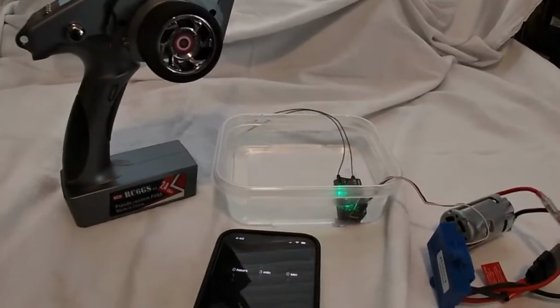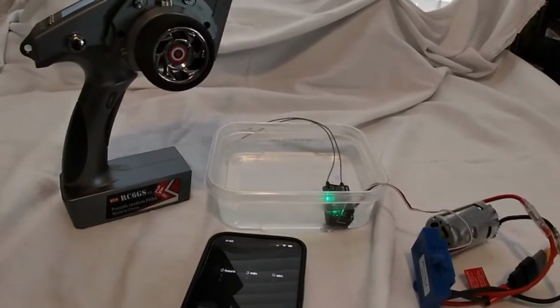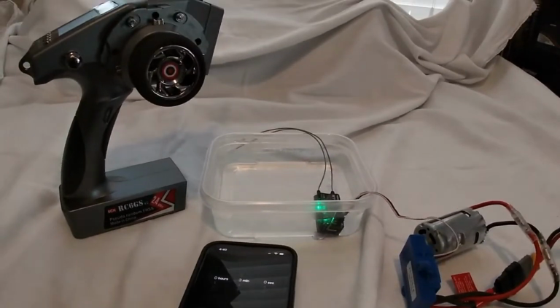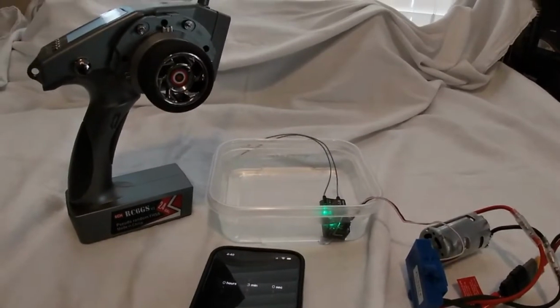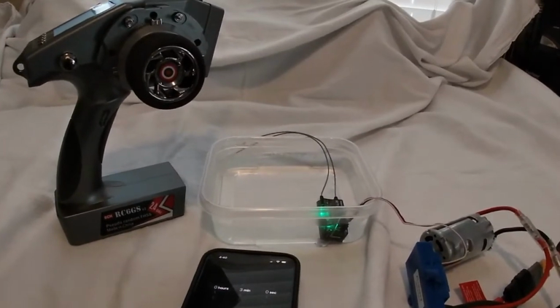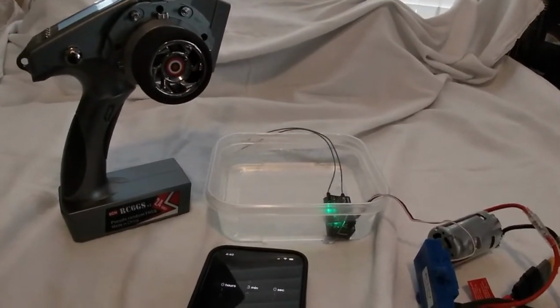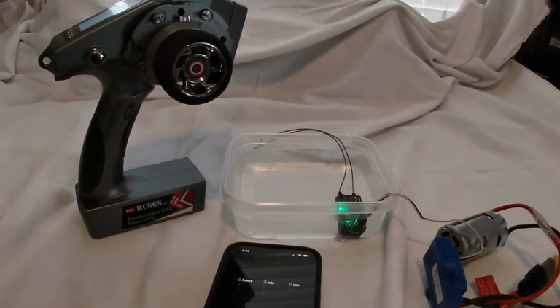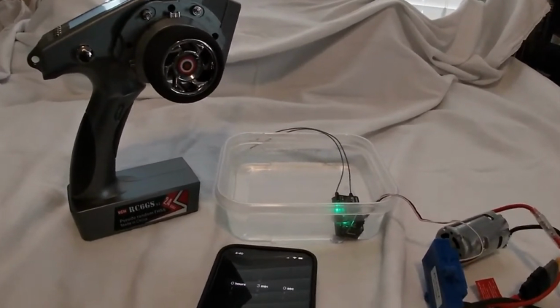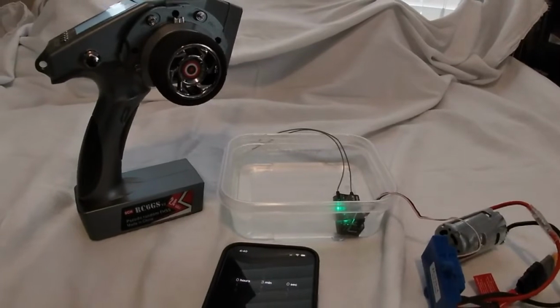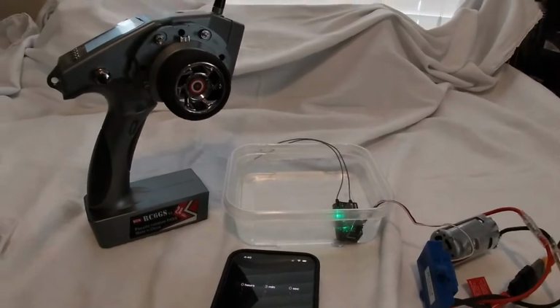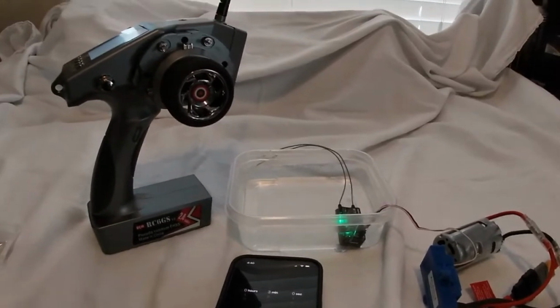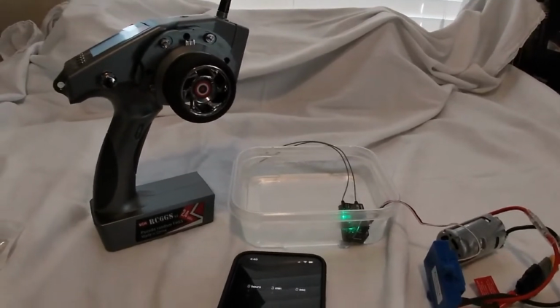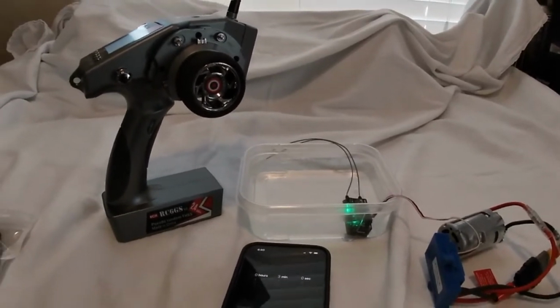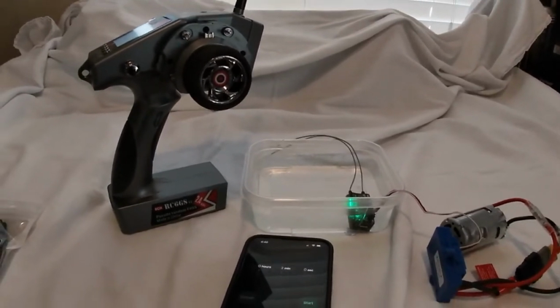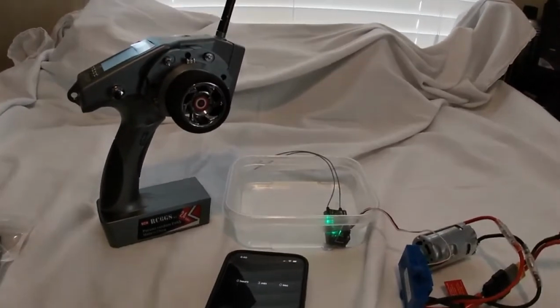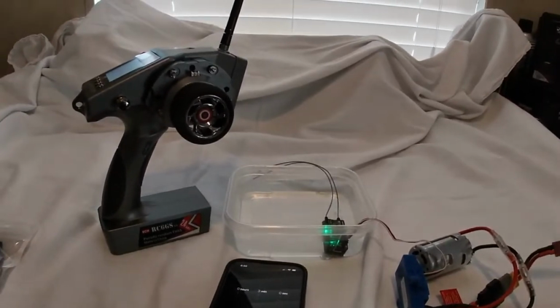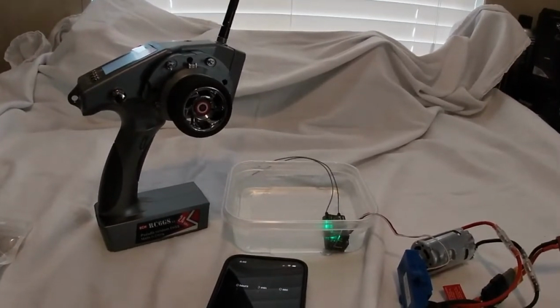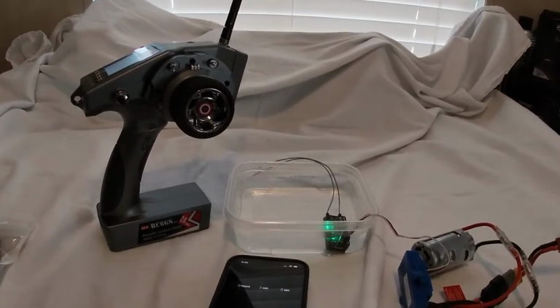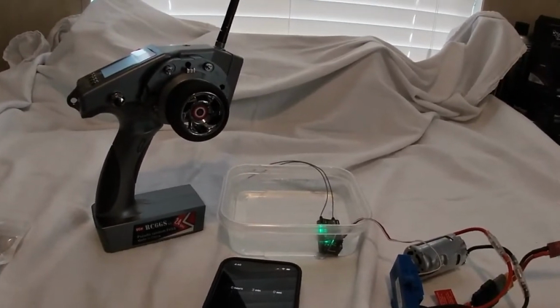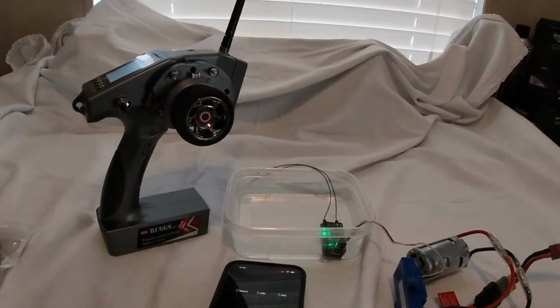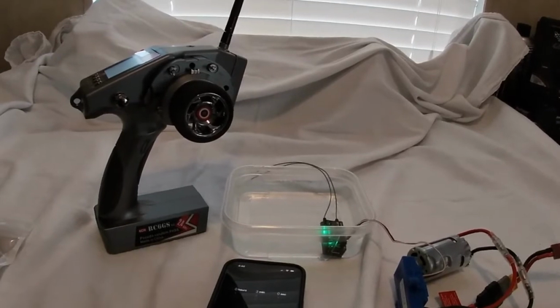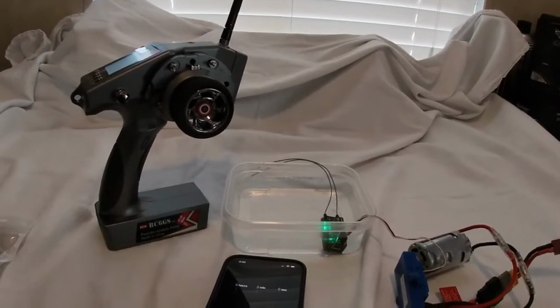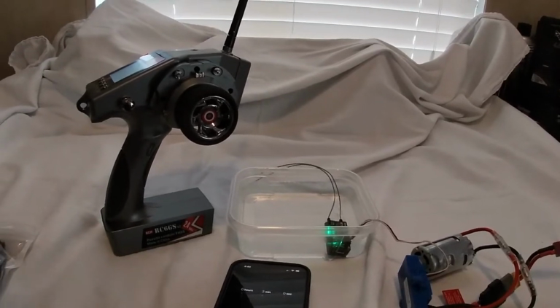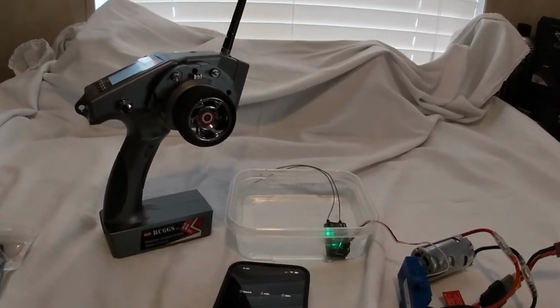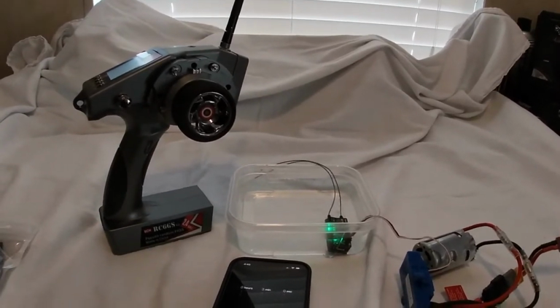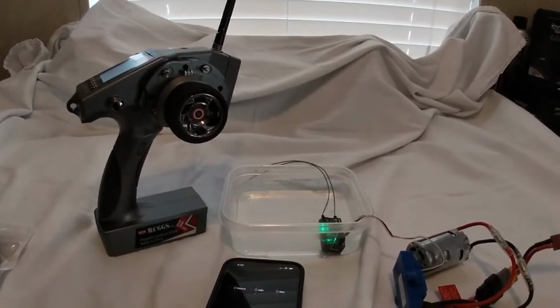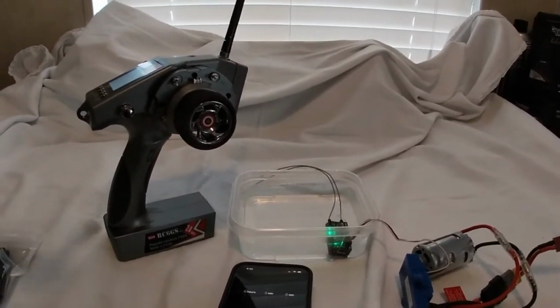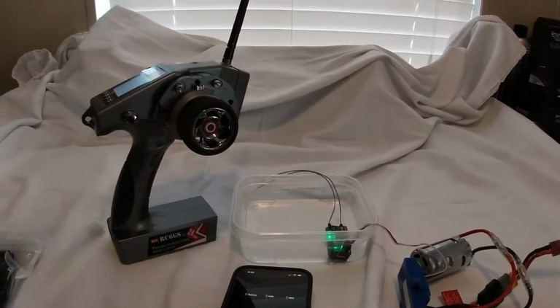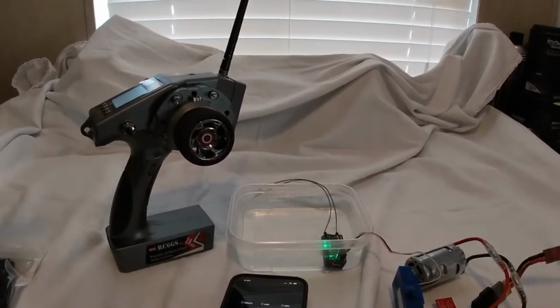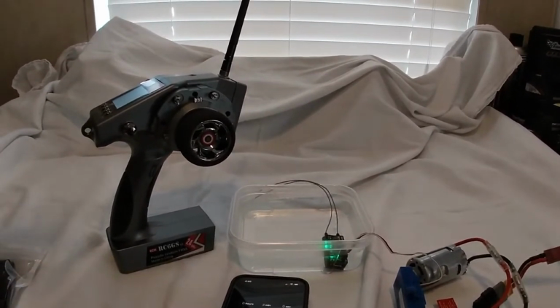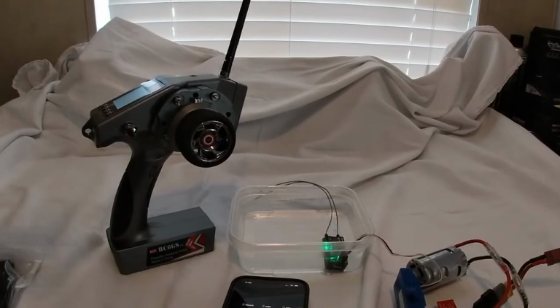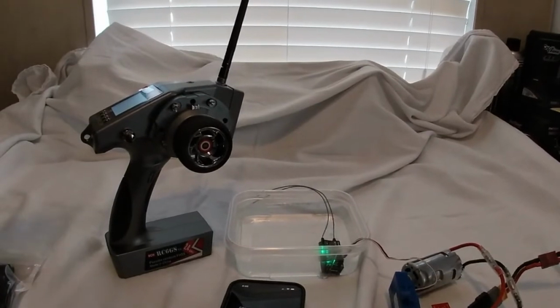That'll be the next video — a run video so you guys can see the range that we get on these radios. Hey, it's Coach DRC — hope you guys liked the video. Don't forget to hit the like button, subscribe if you haven't already, and as always, we out.